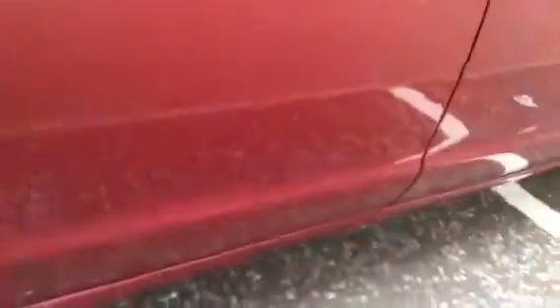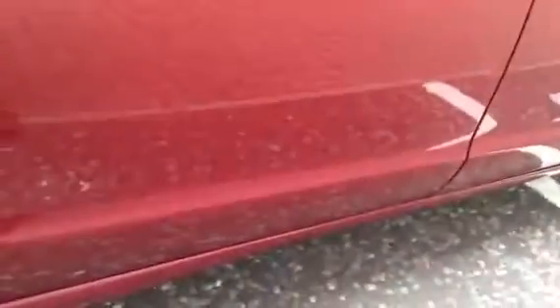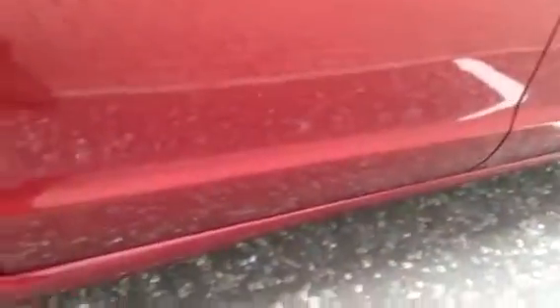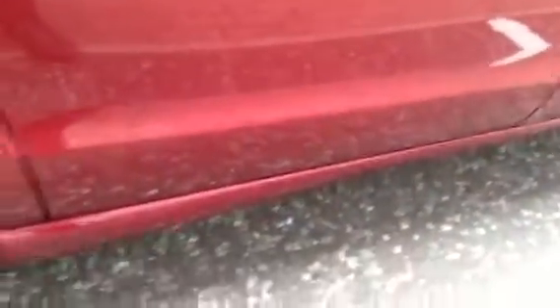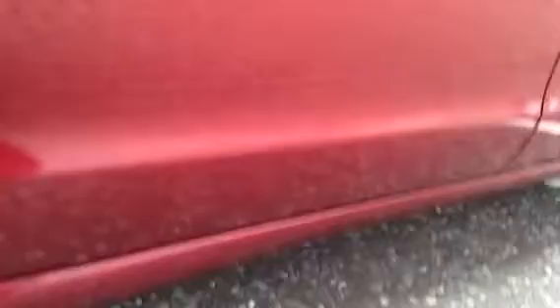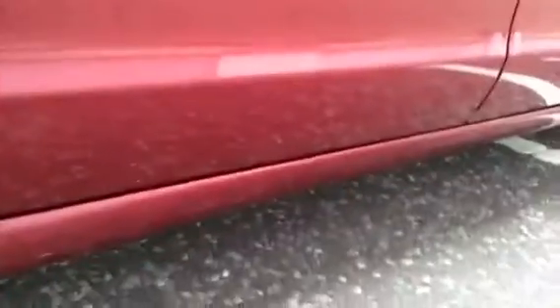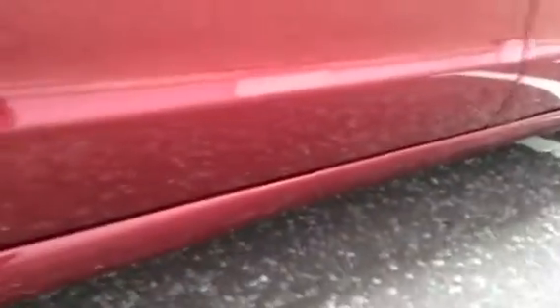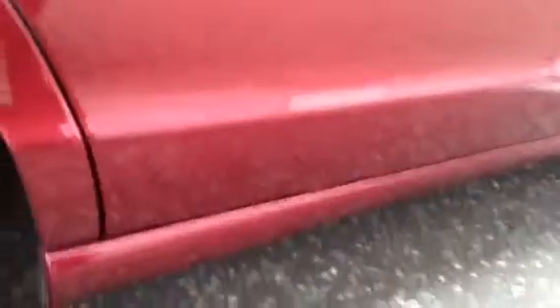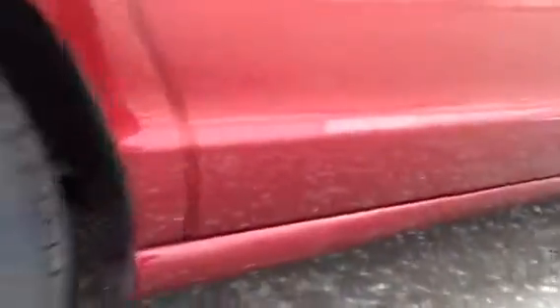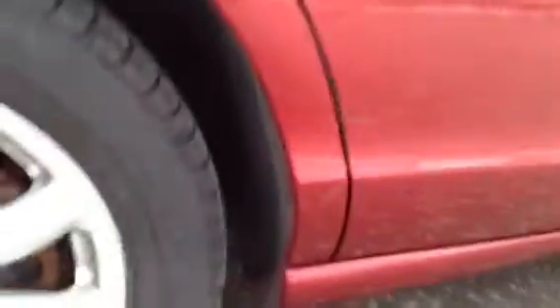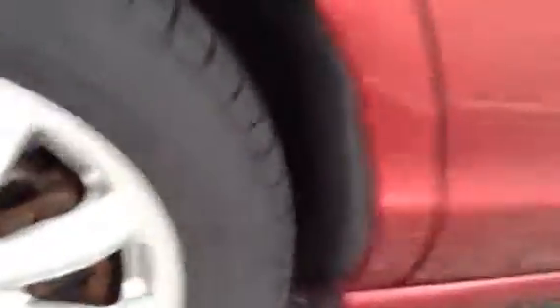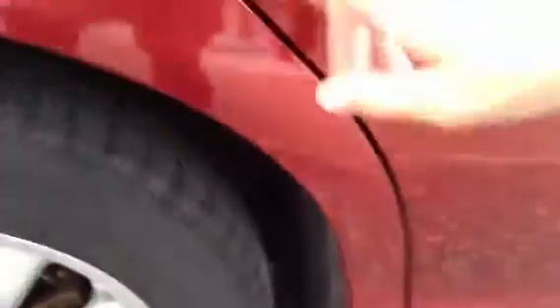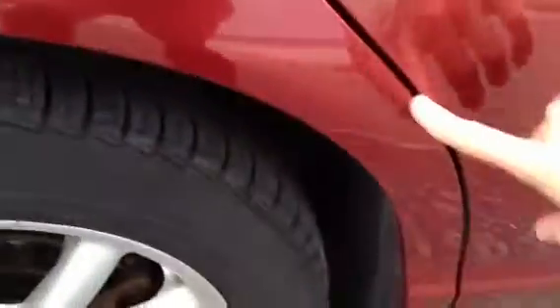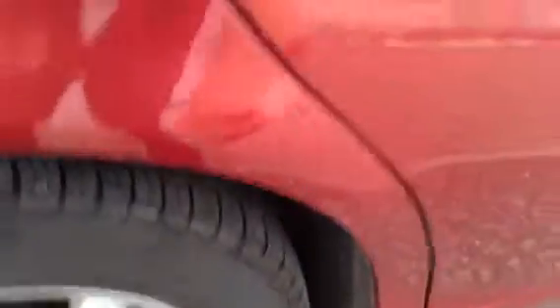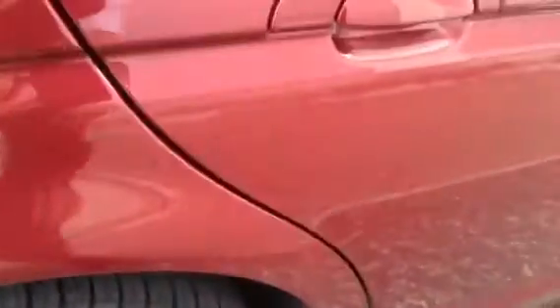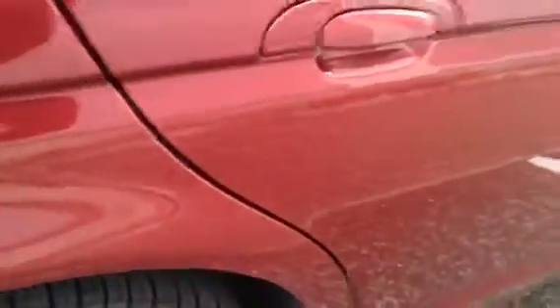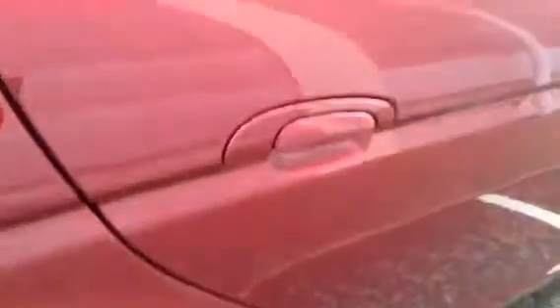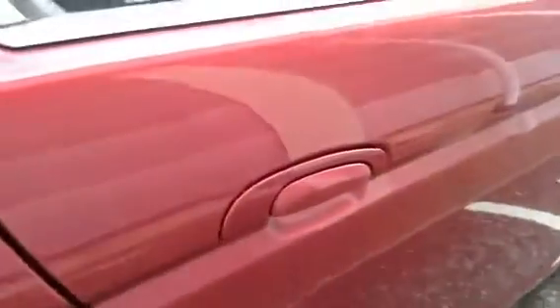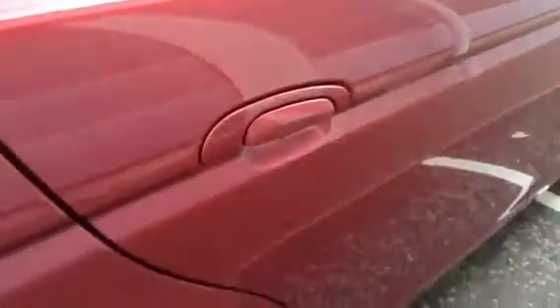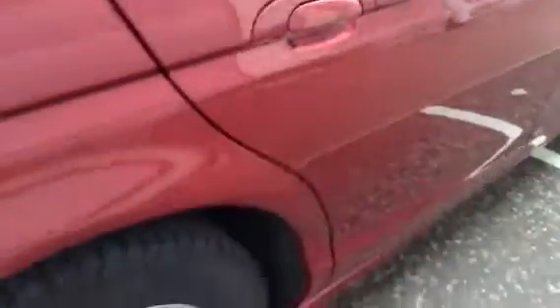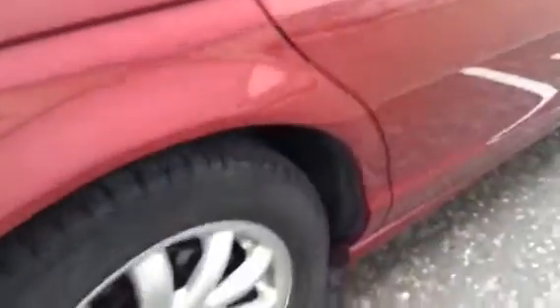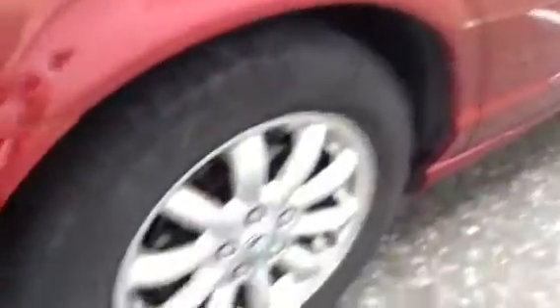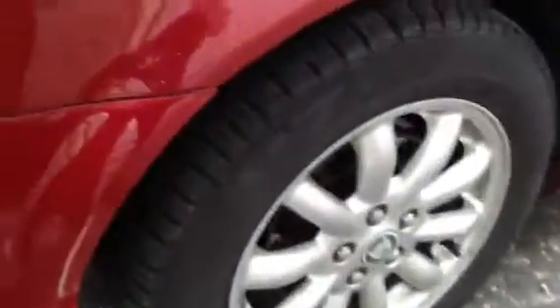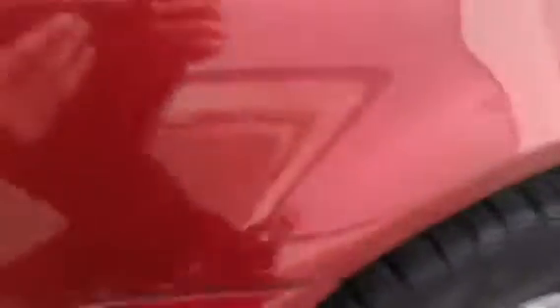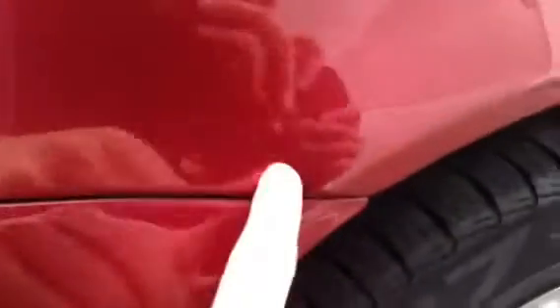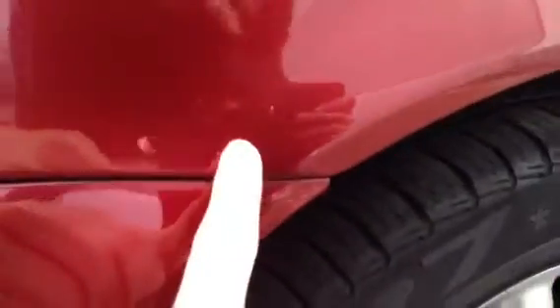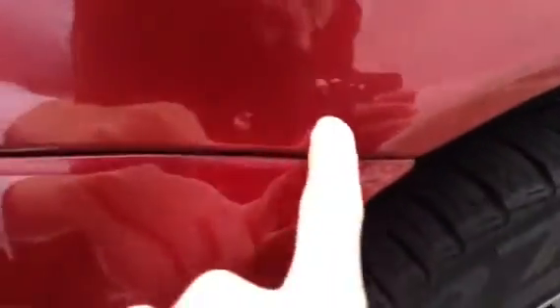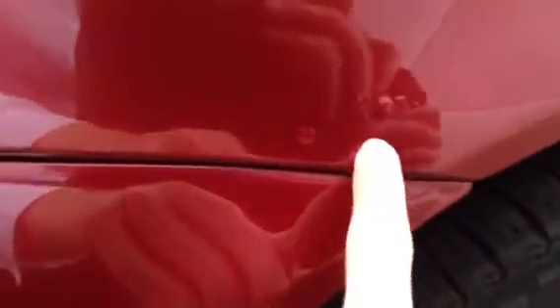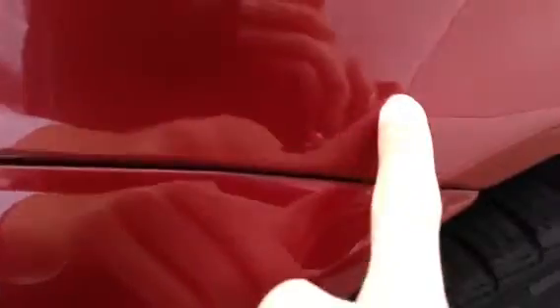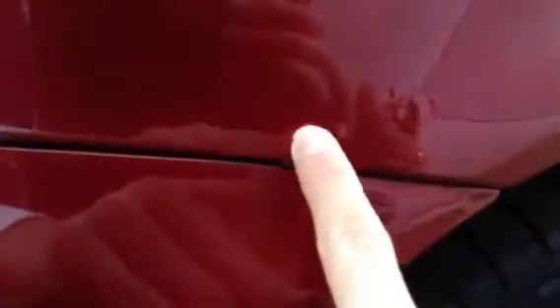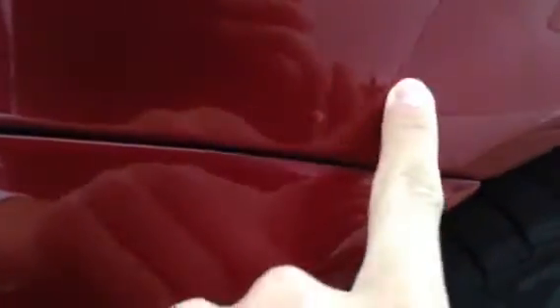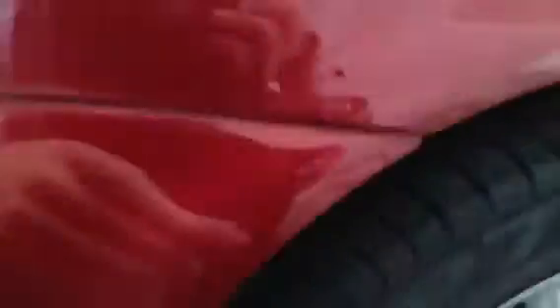The rear passenger door has just one or two light little scratches — nothing too serious at all, and no chips on the door edge. Moving around towards the rear arch, there is a bit of paint bubbling here, which is going to require some work.